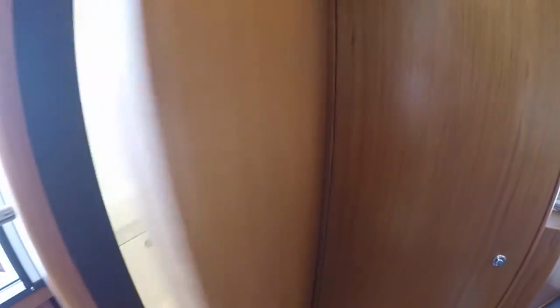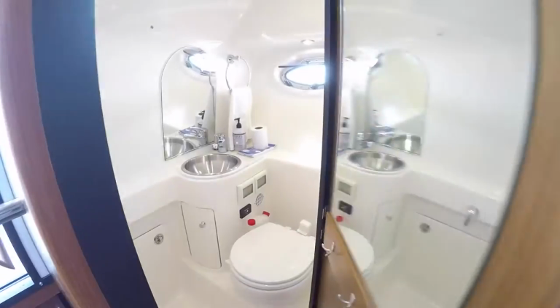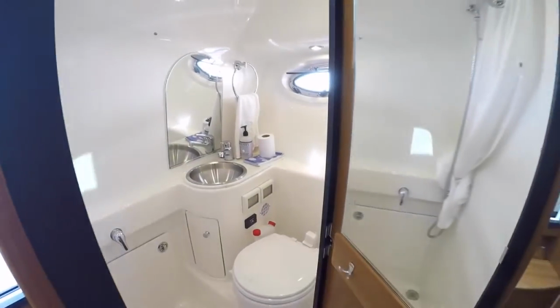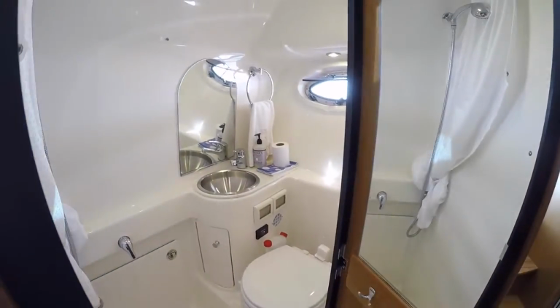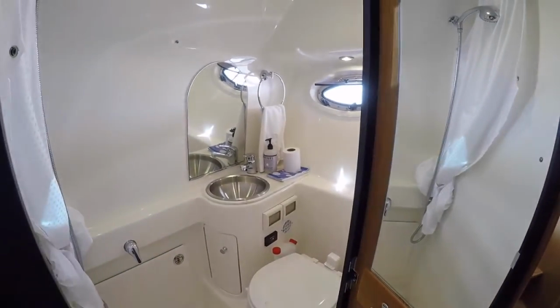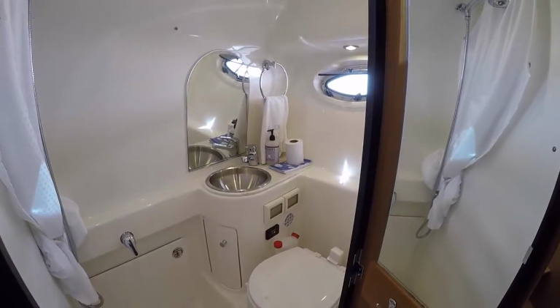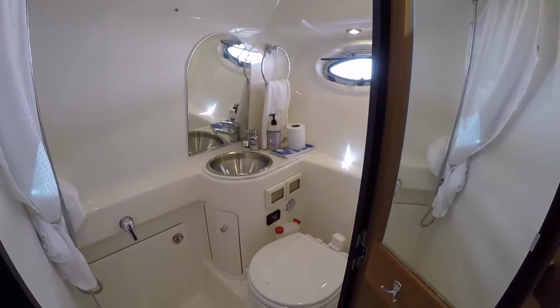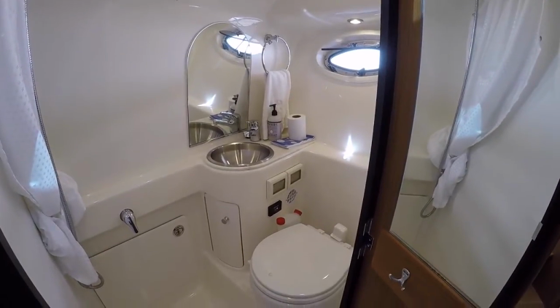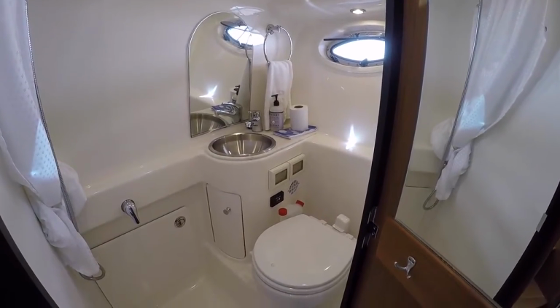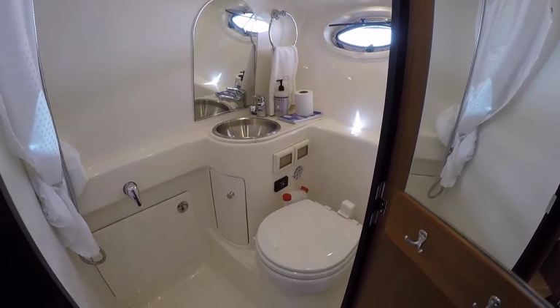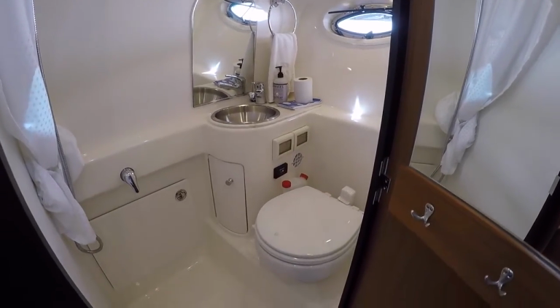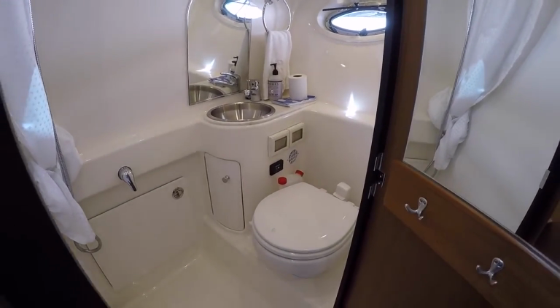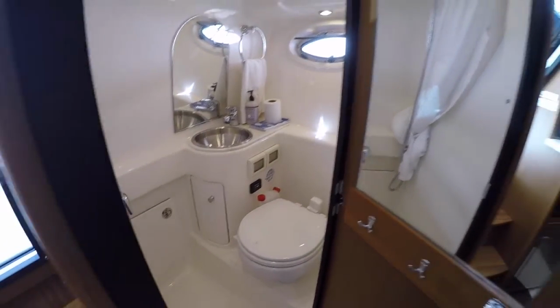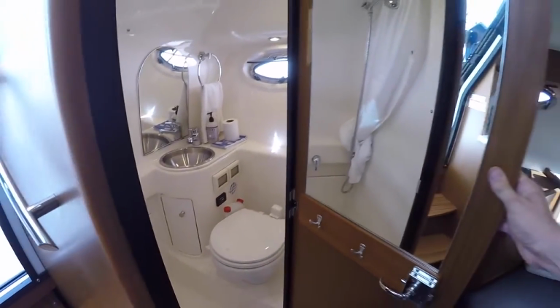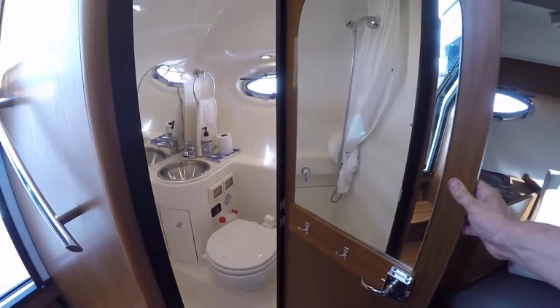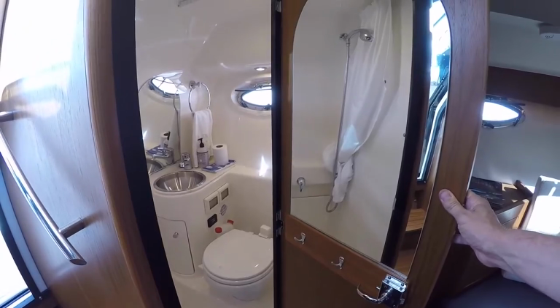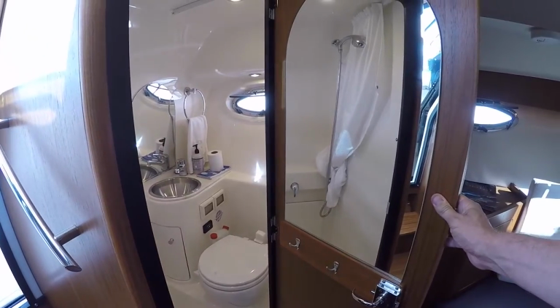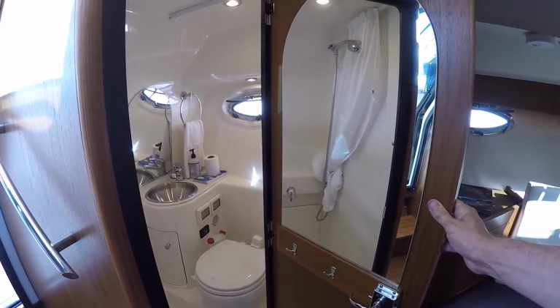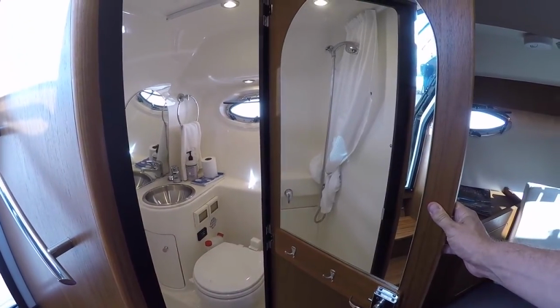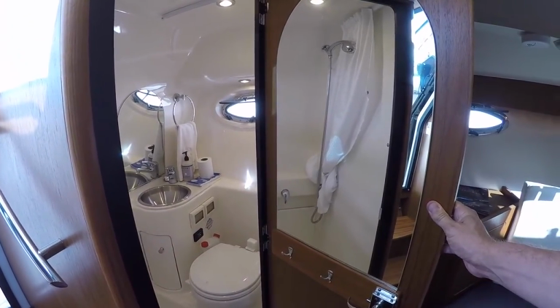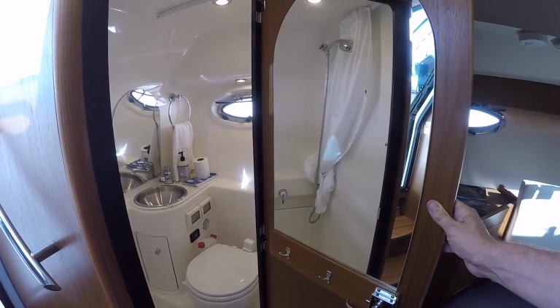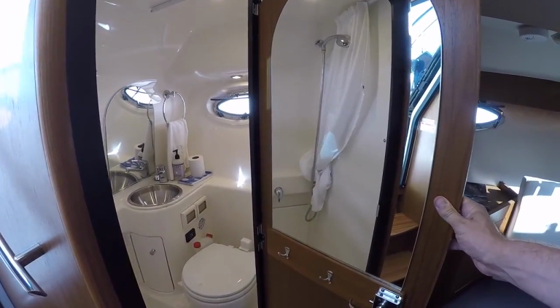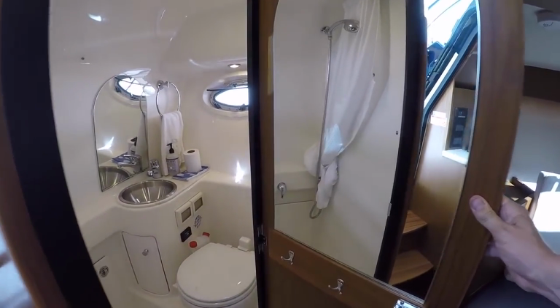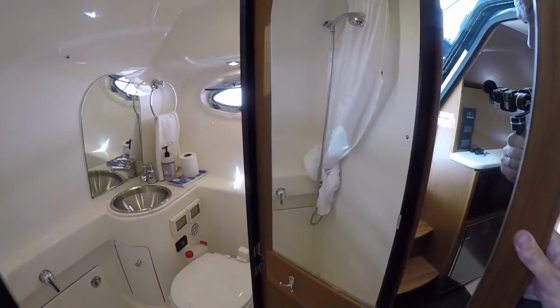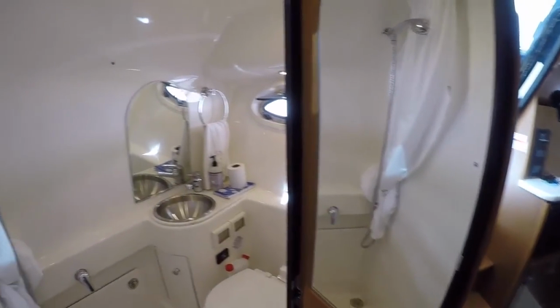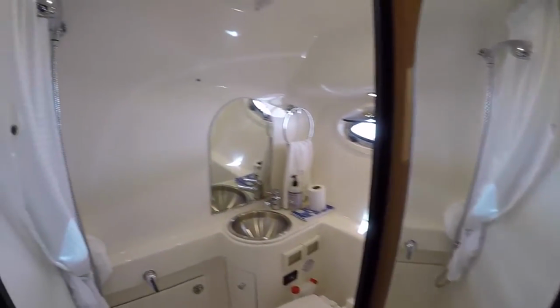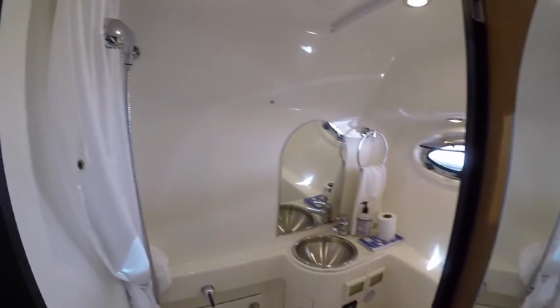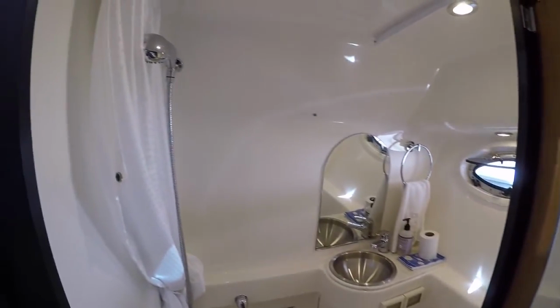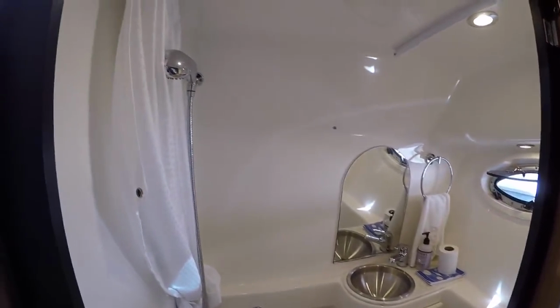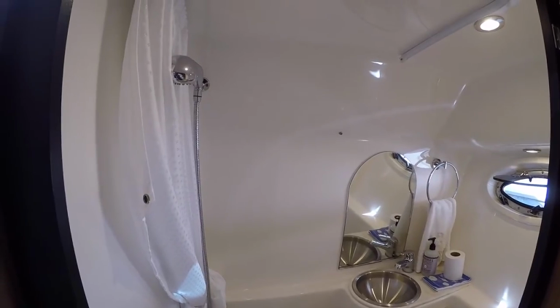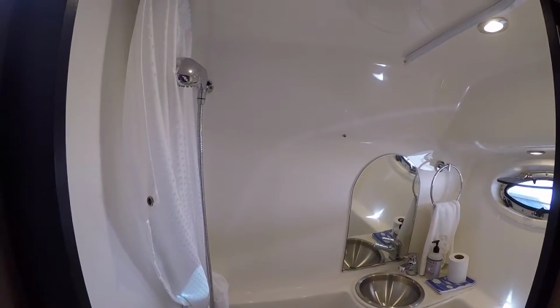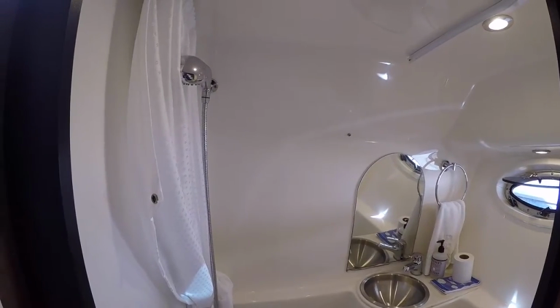Here's our head — vacu-flush porcelain head. You have a mirror and some hooks here on the back side of the door, and you have your shower and curtain over in this area.